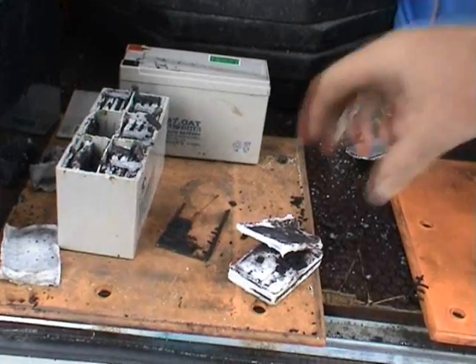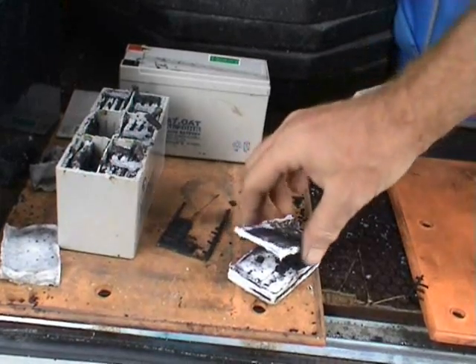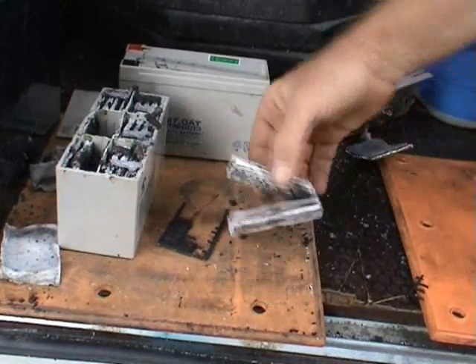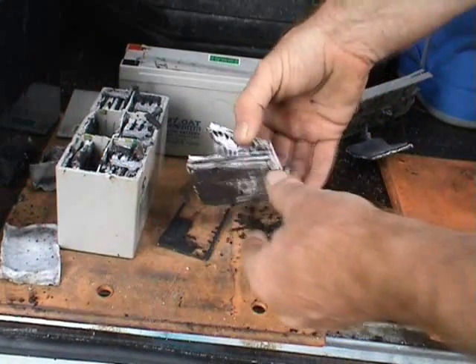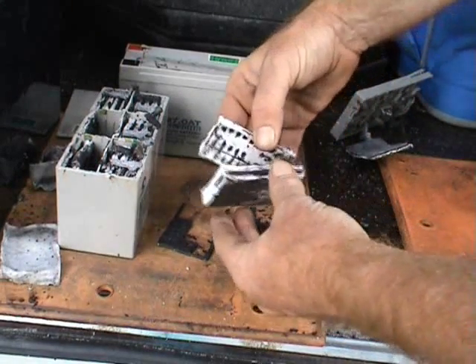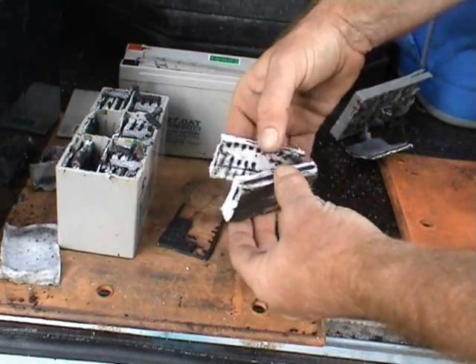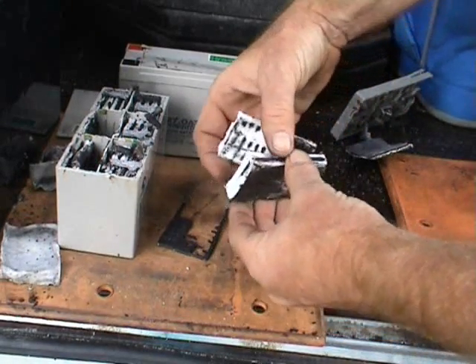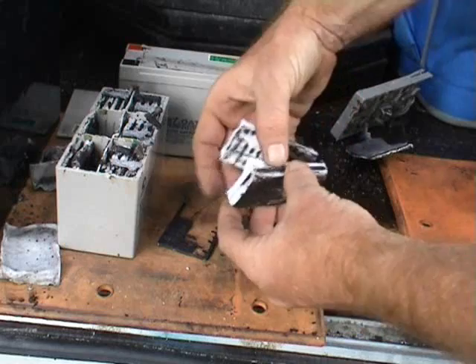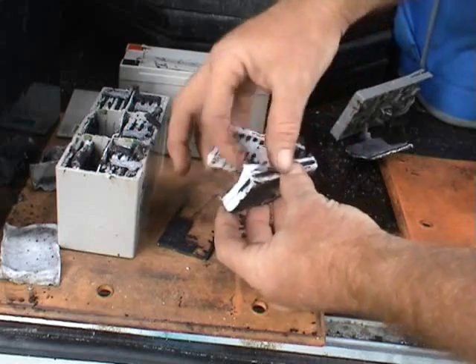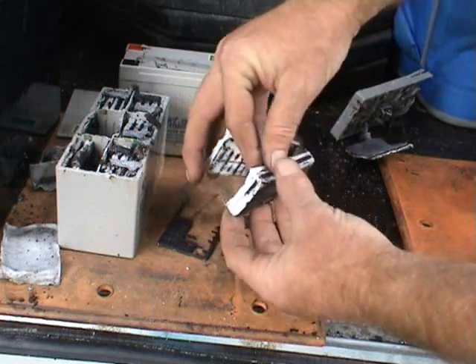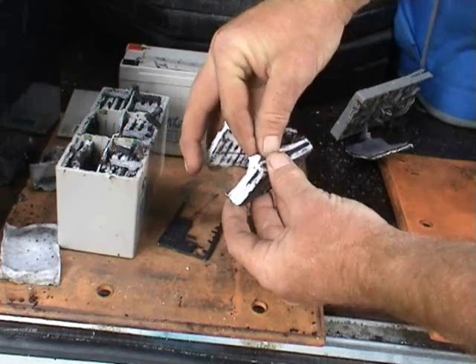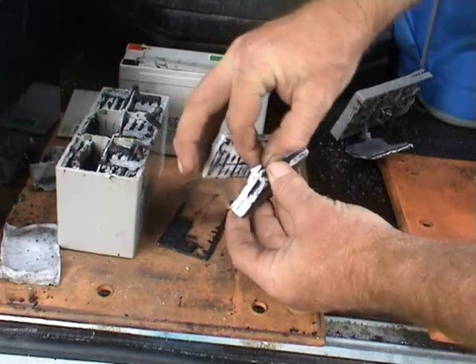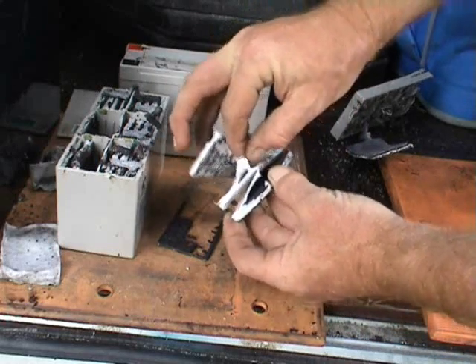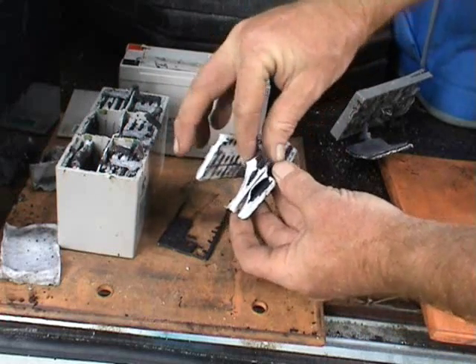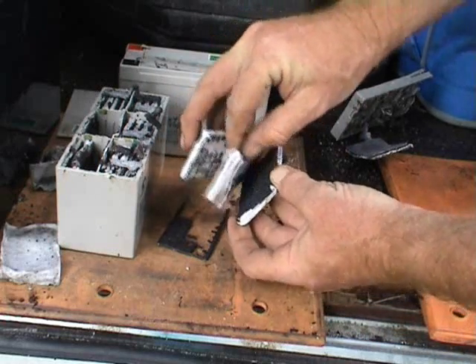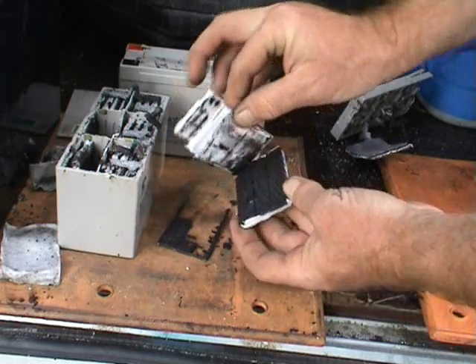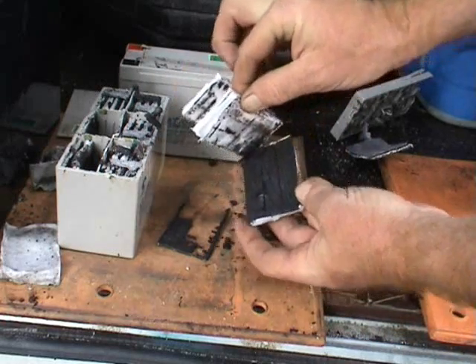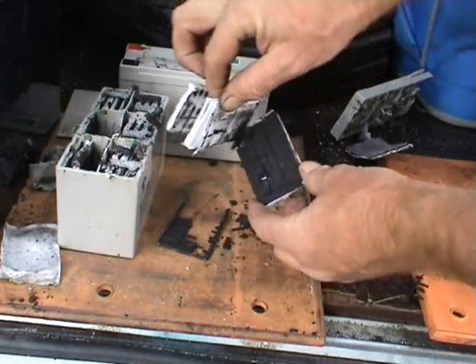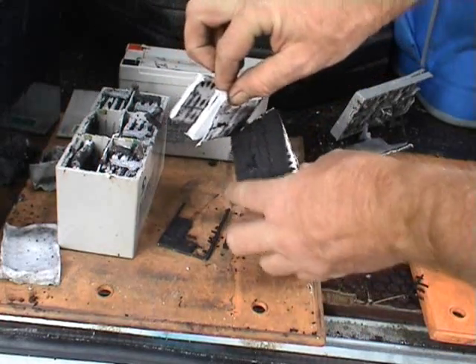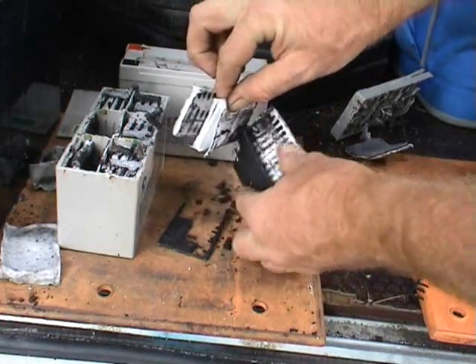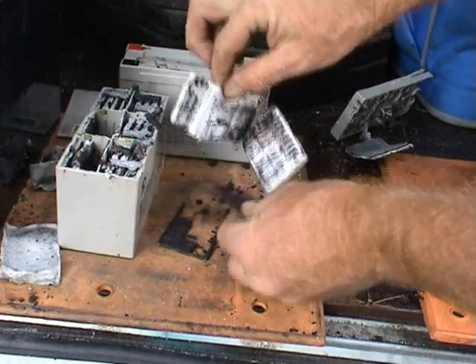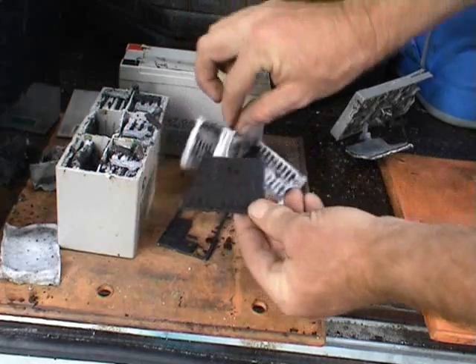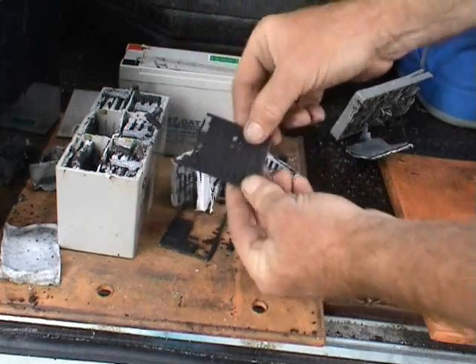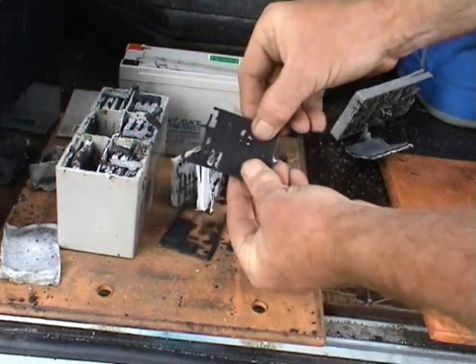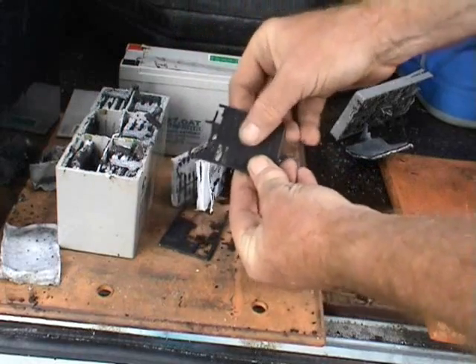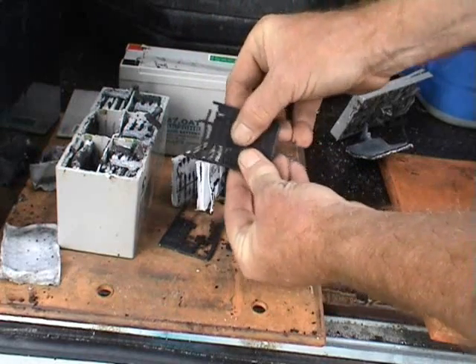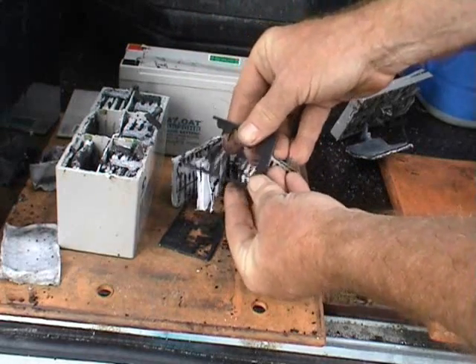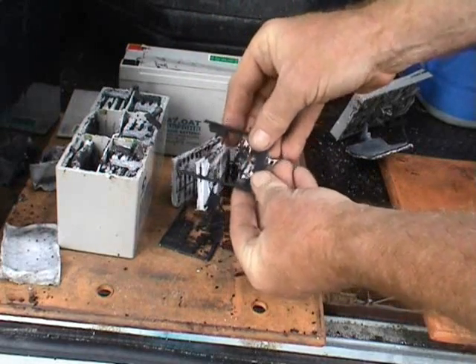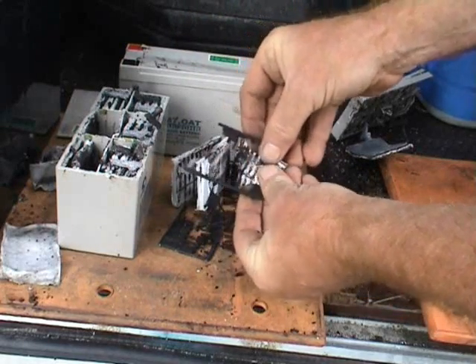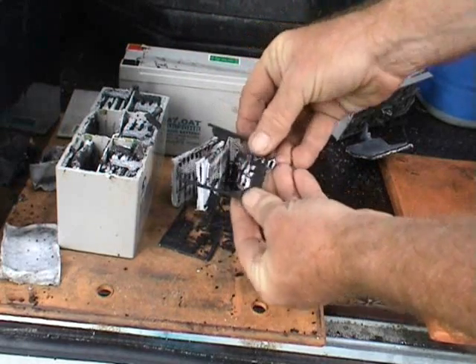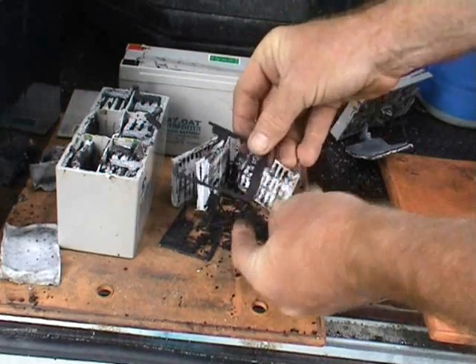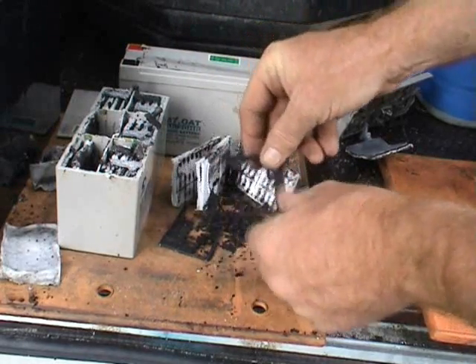Just took this one apart and it's crumbled. The black positive plates — they tend to crumble quite interestingly when you take this apart. Look, the black is all... the positive plate is just falling apart like powder.